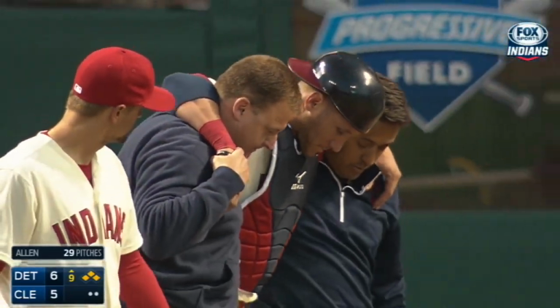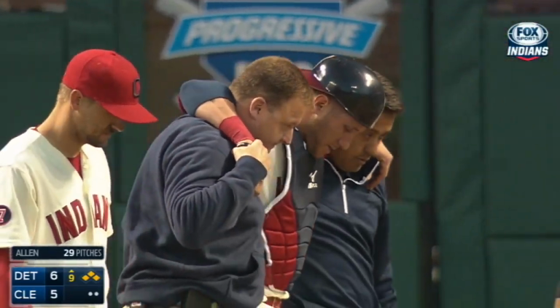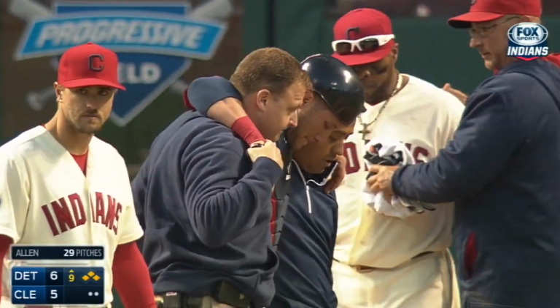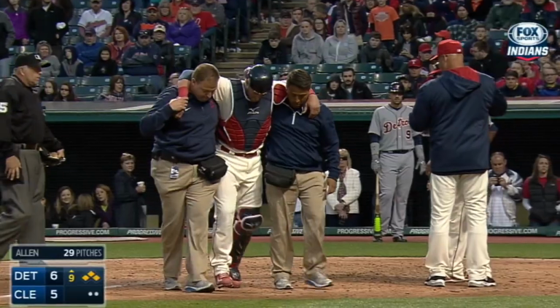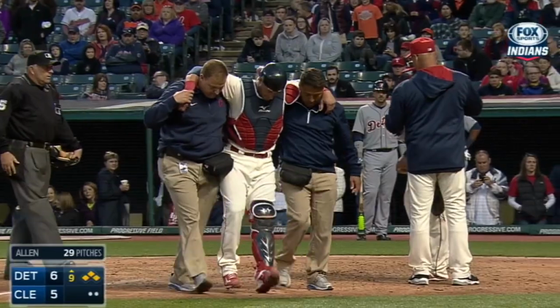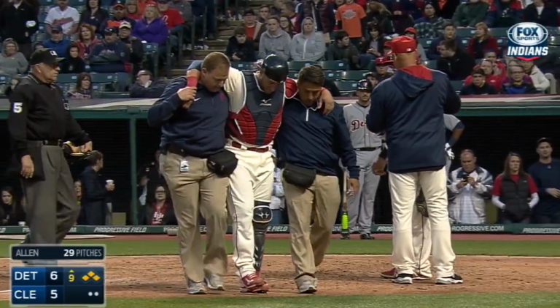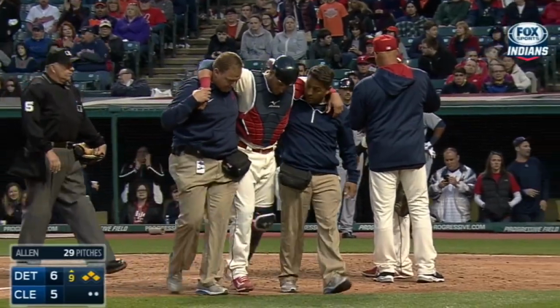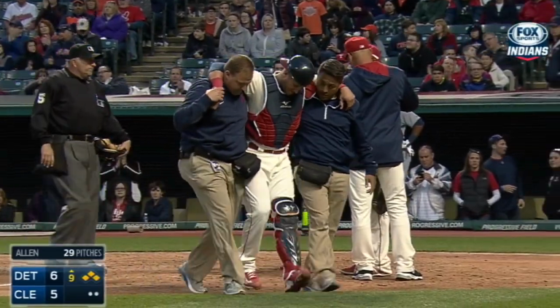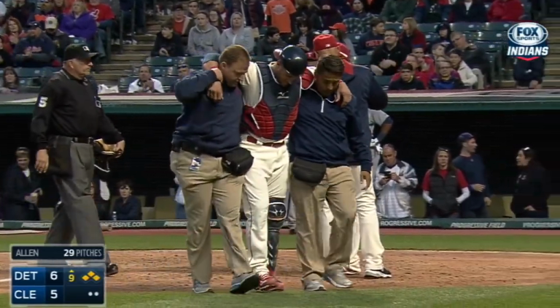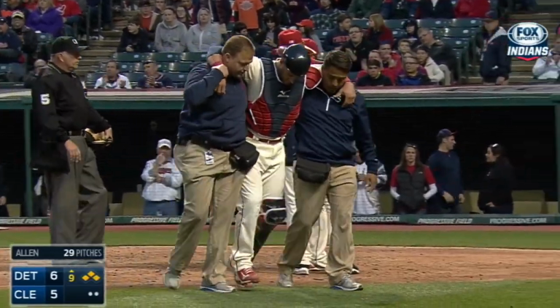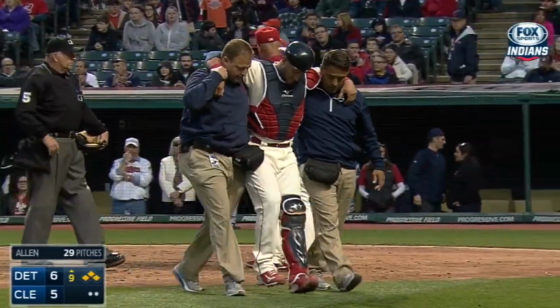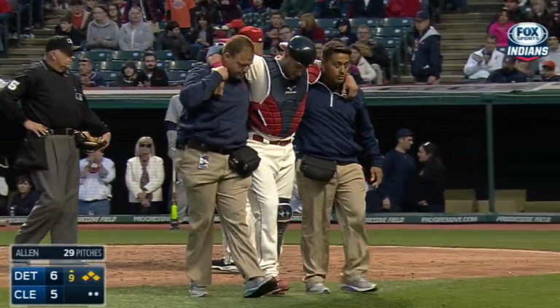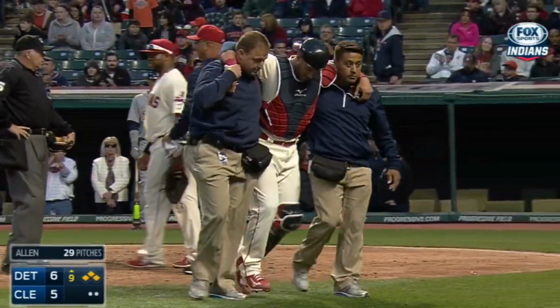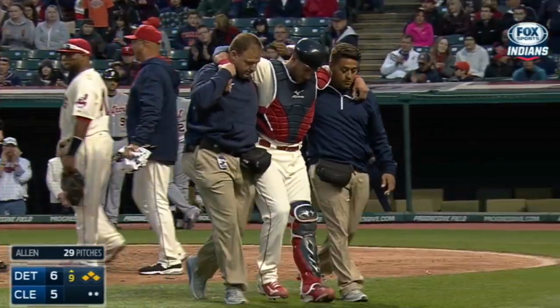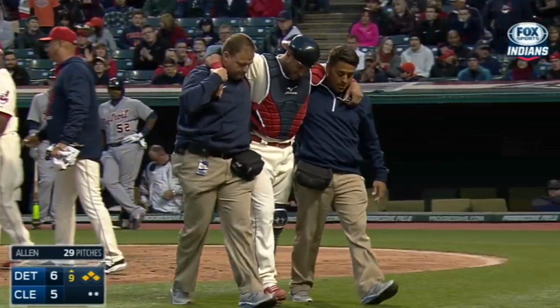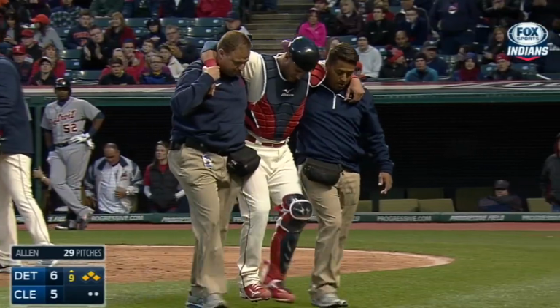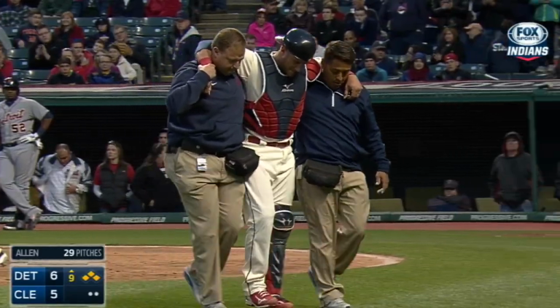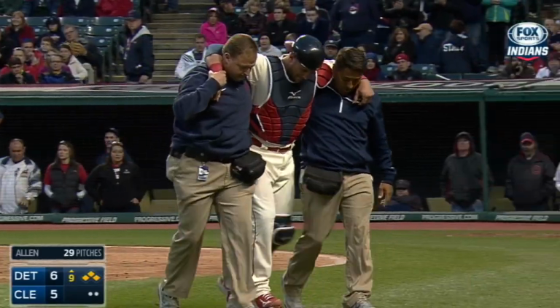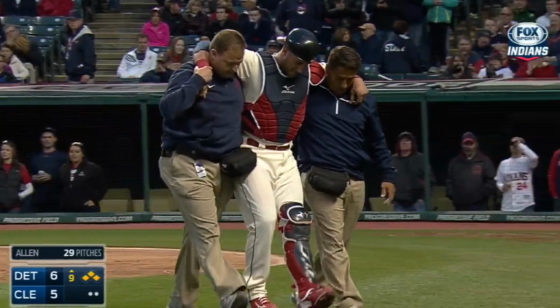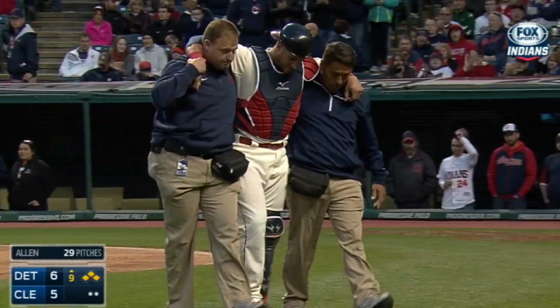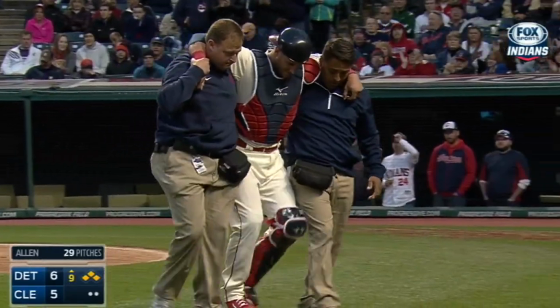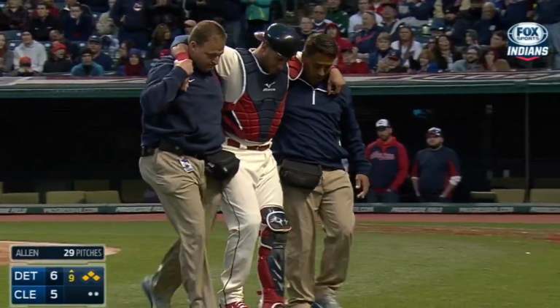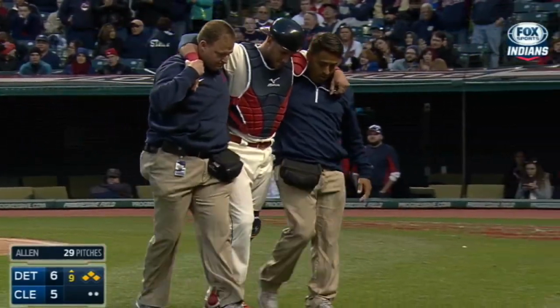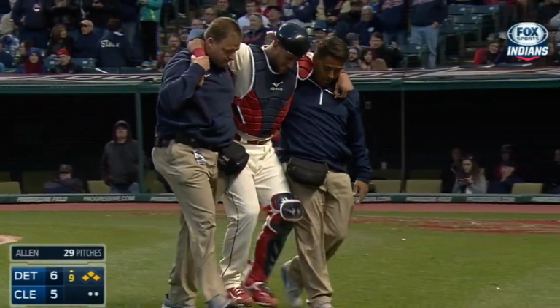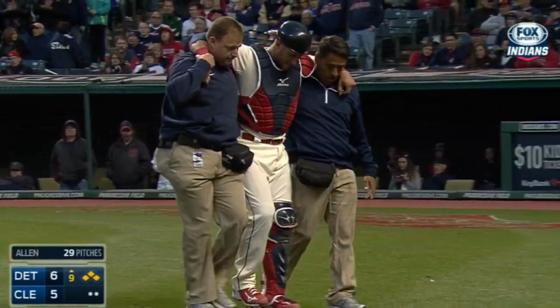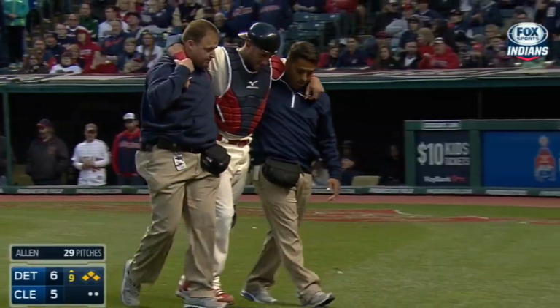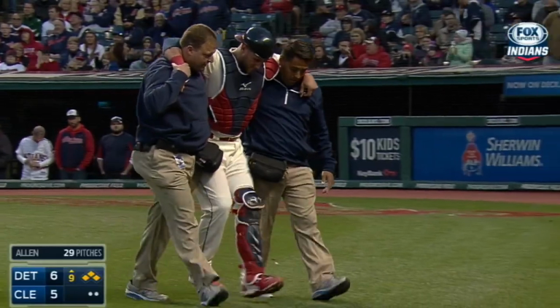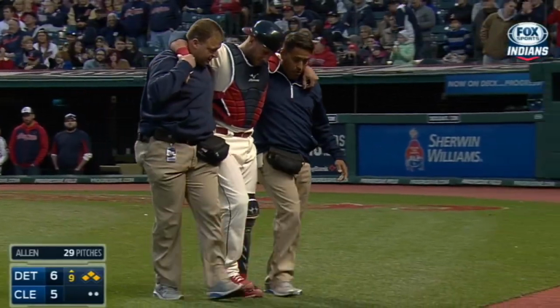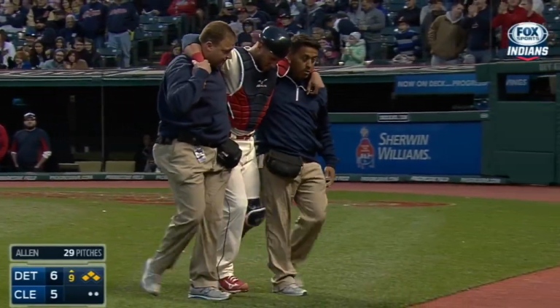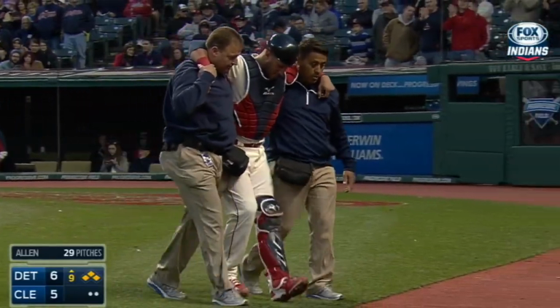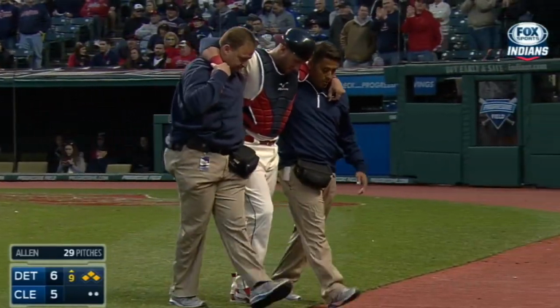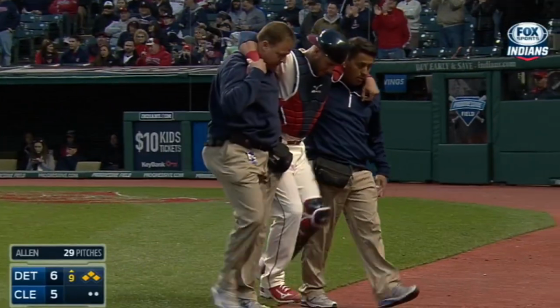They get the second out, but they're going to lose Yan Gomes for the rest of this game — and let's hope not for much longer than that. You can see it's in the knee. Can't put any pressure on it. Not a good sign at all. No, it is not.